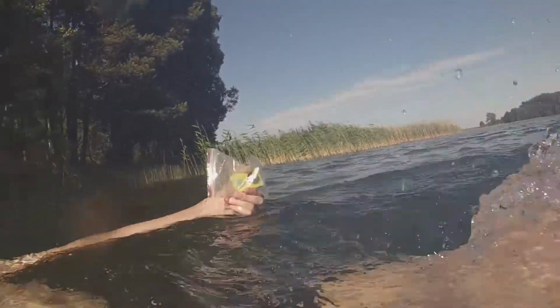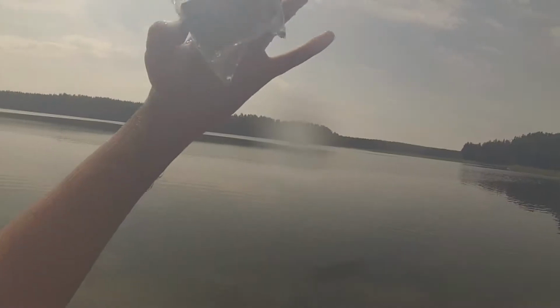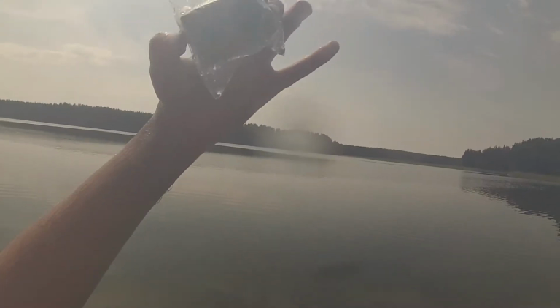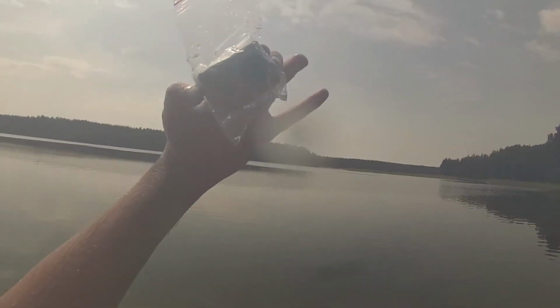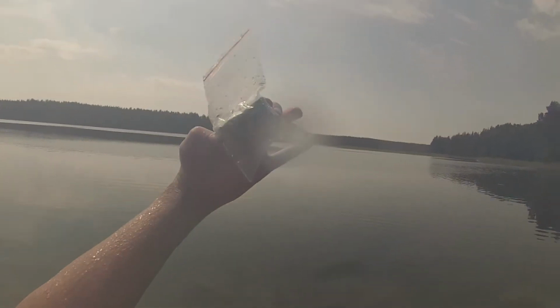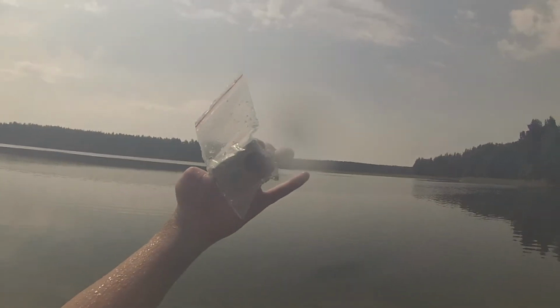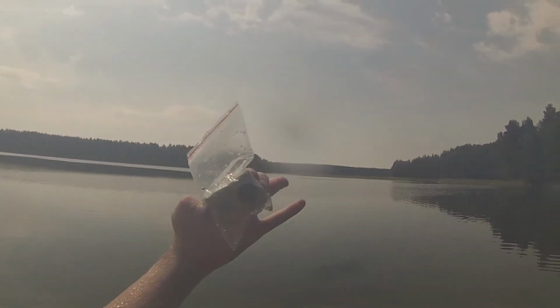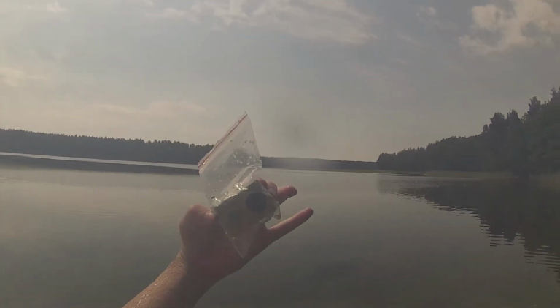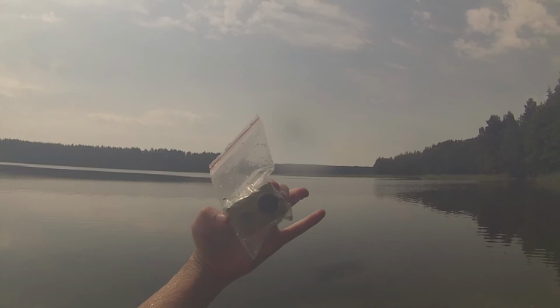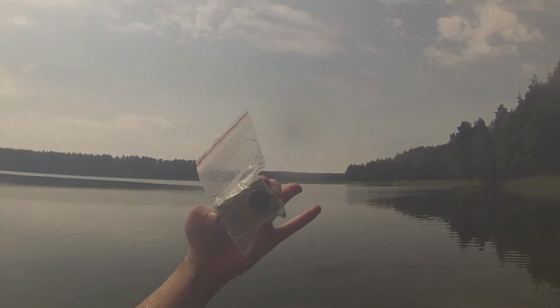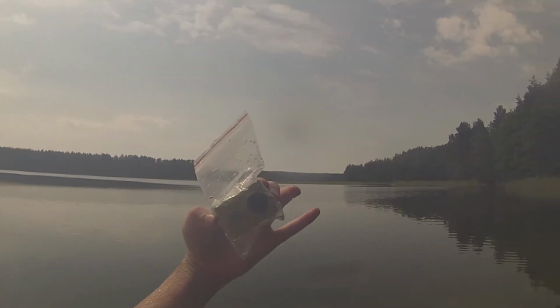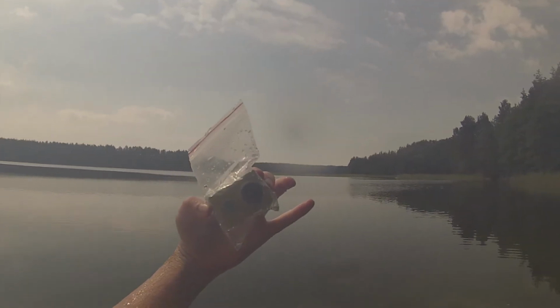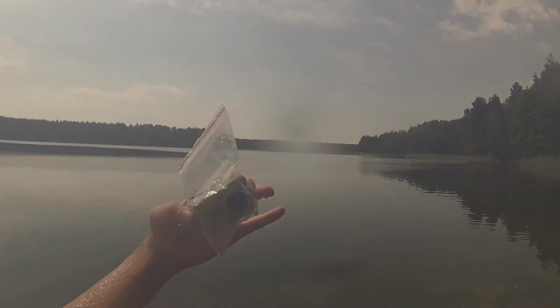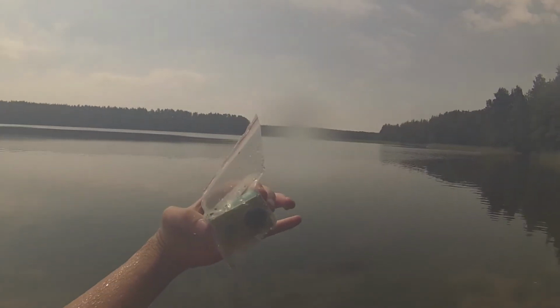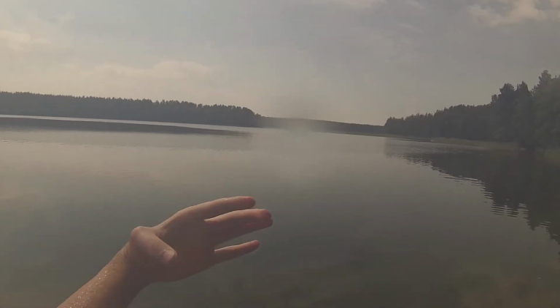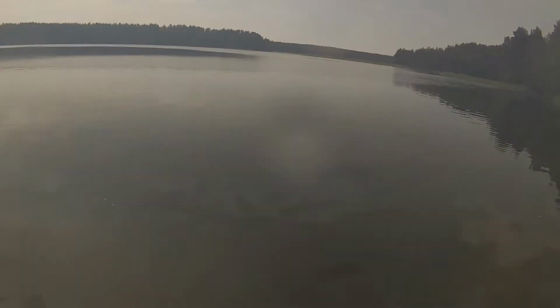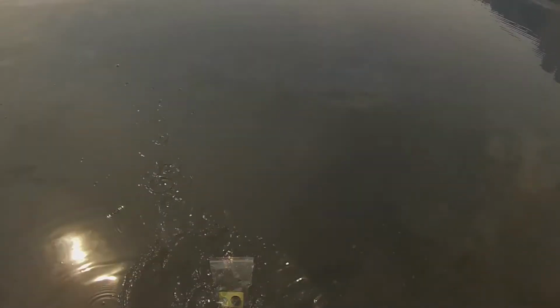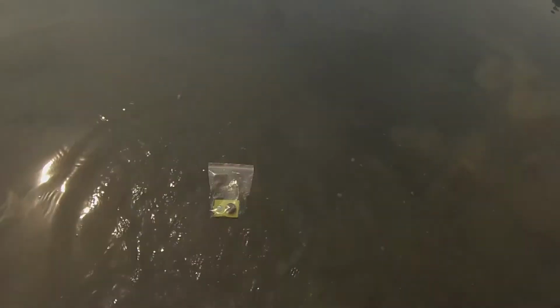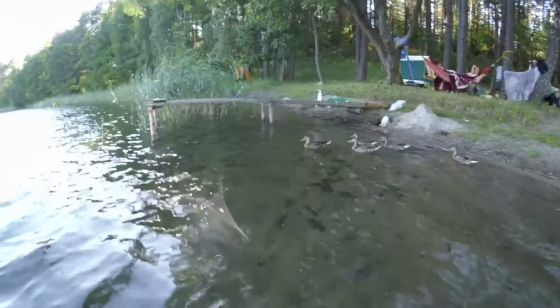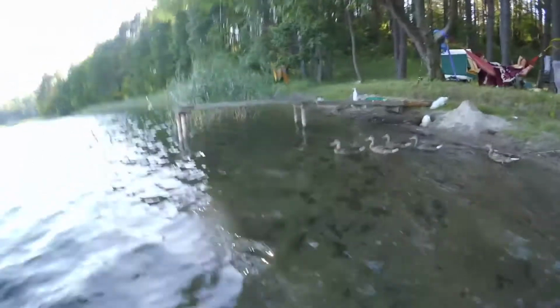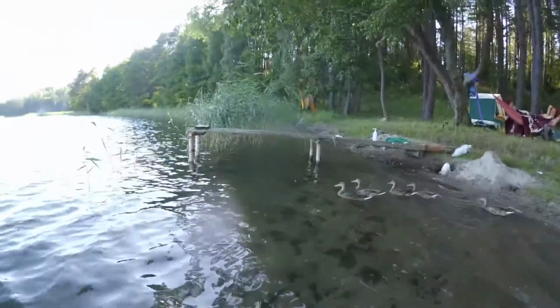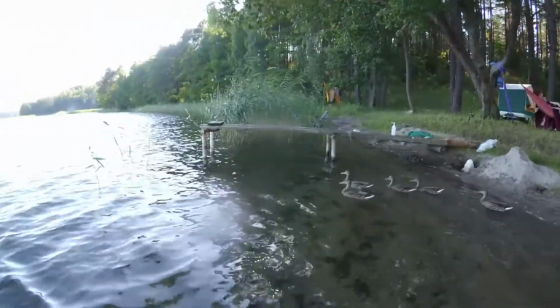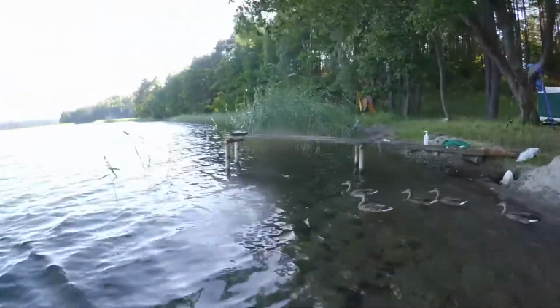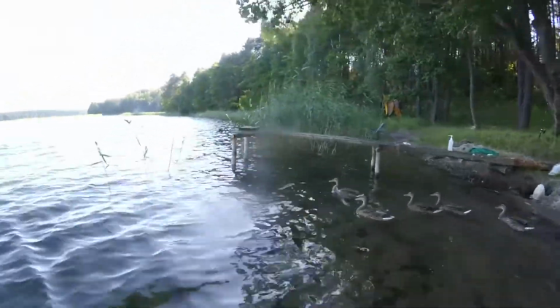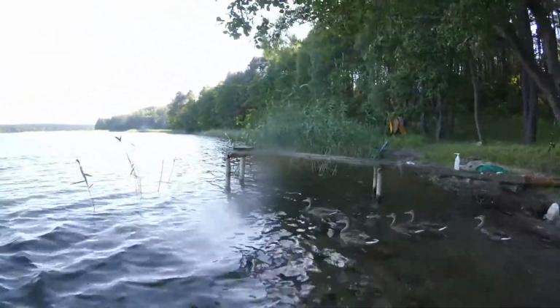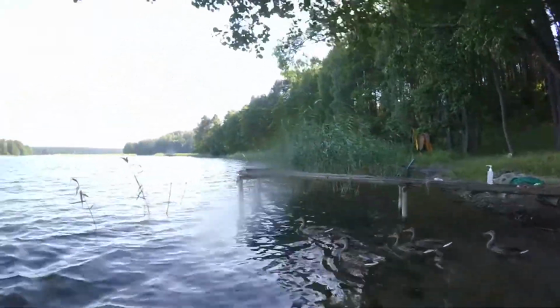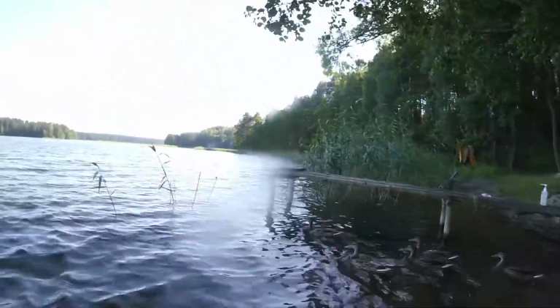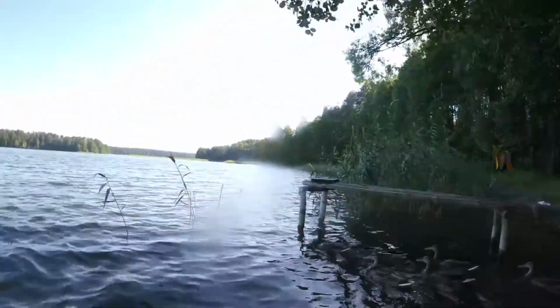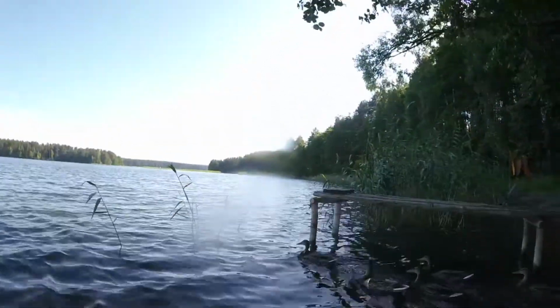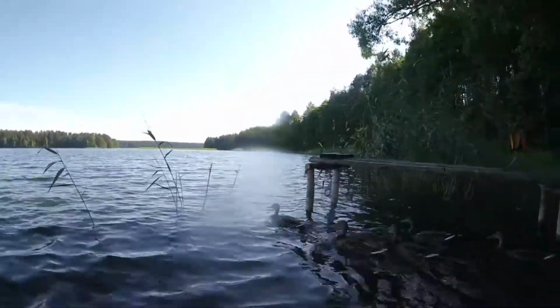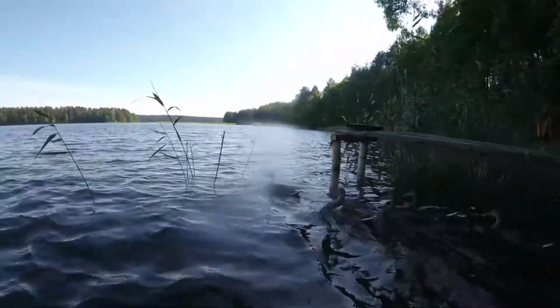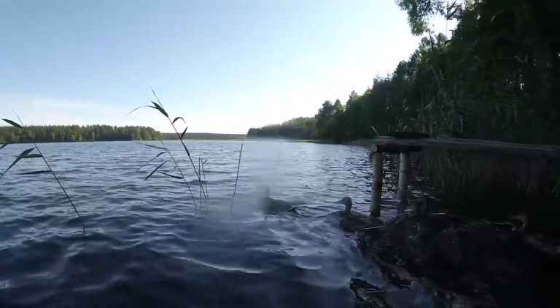I can see only a couple of water drops inside after 10 minutes in water — that is a very good result. I made this test just for fun, though I was surprised with the results and video quality.